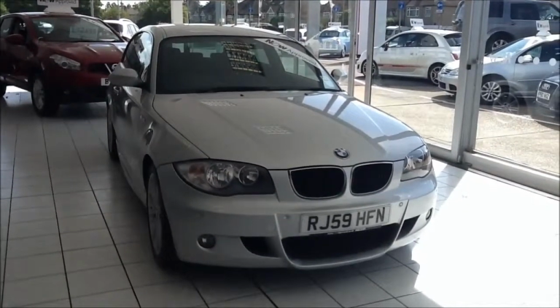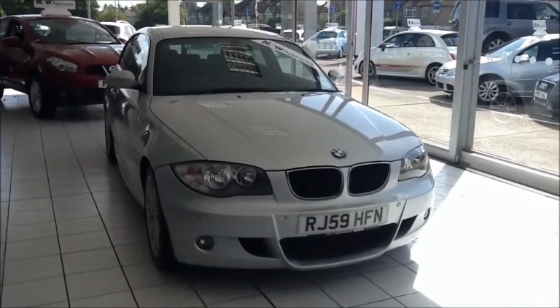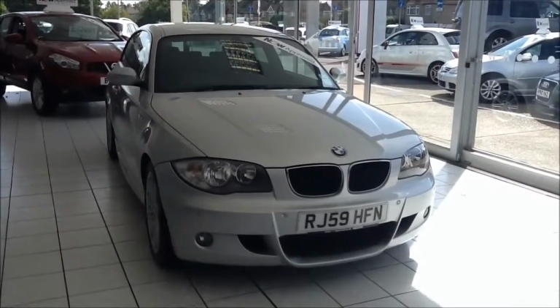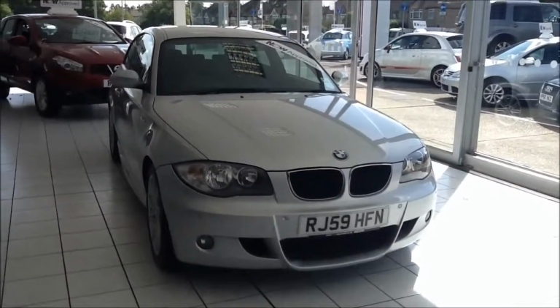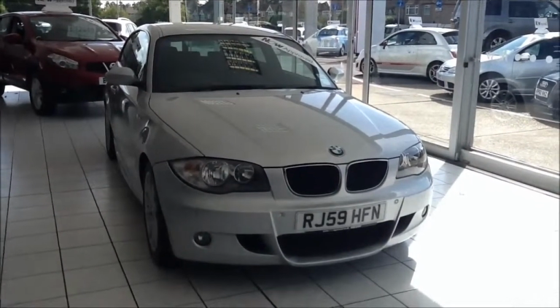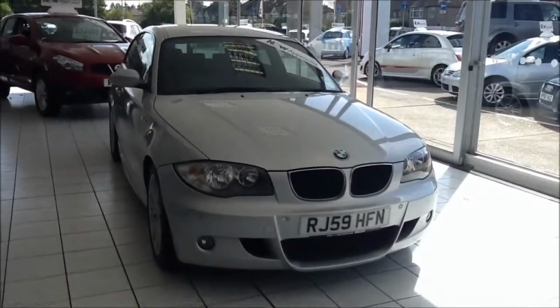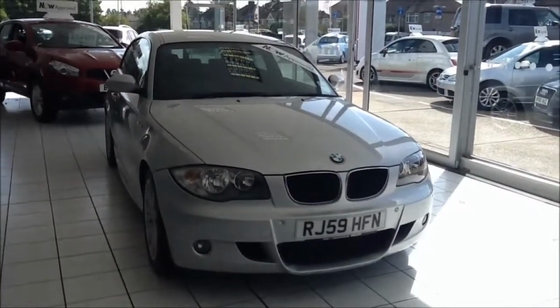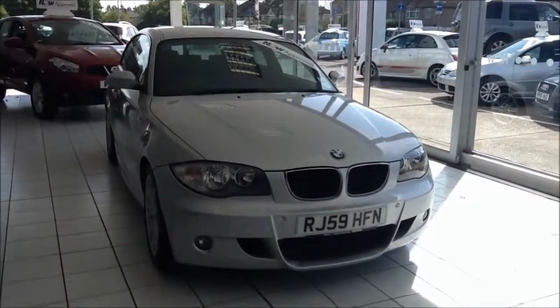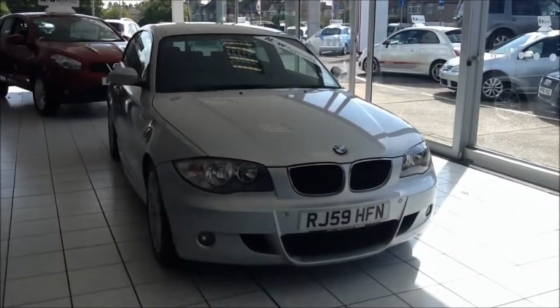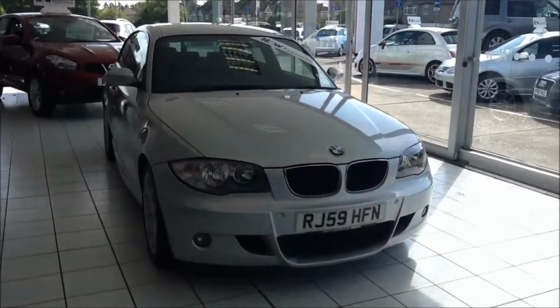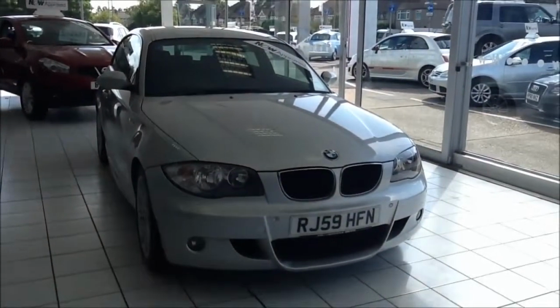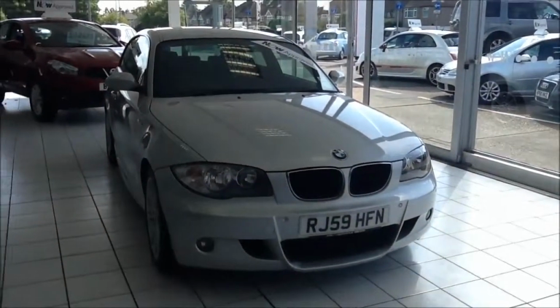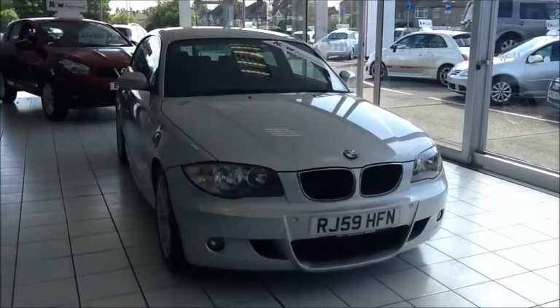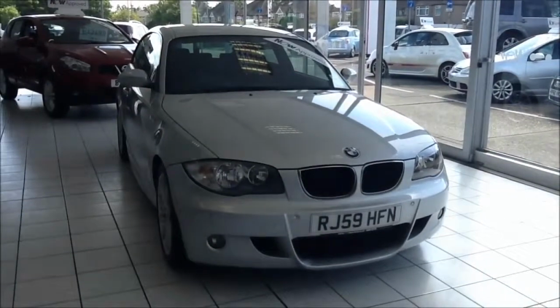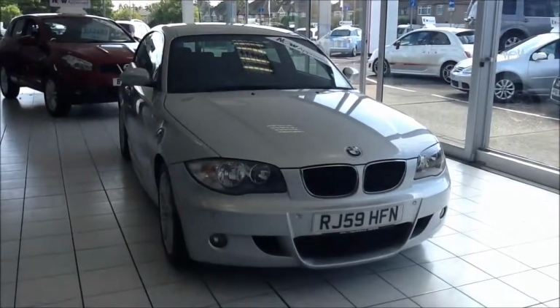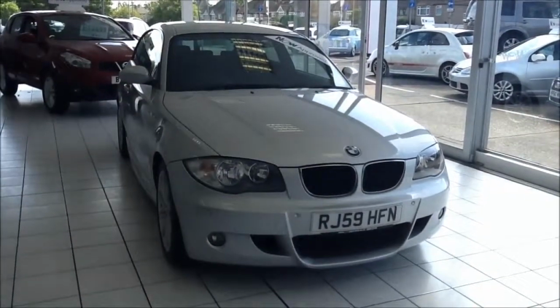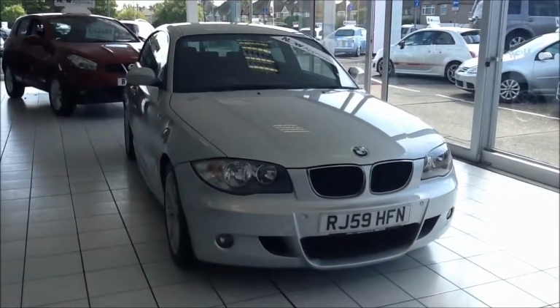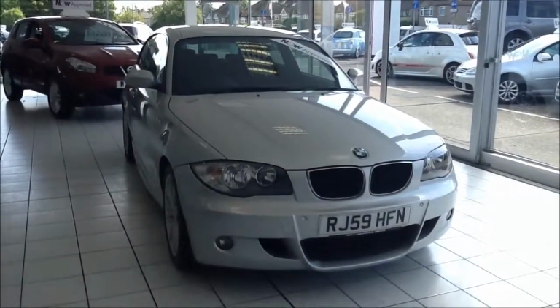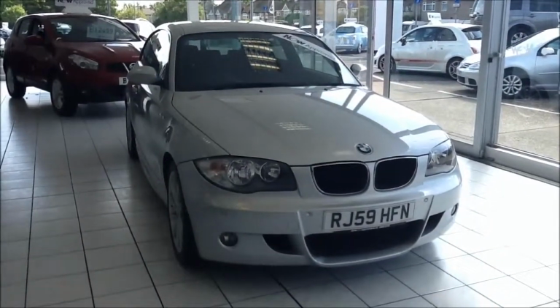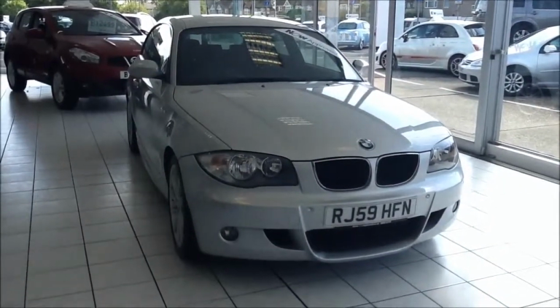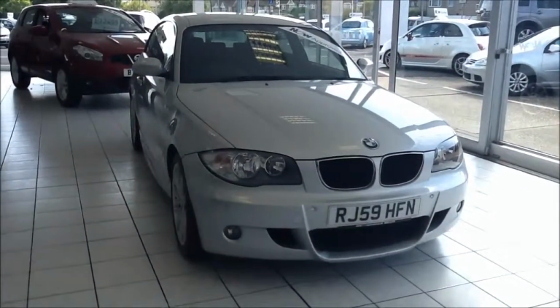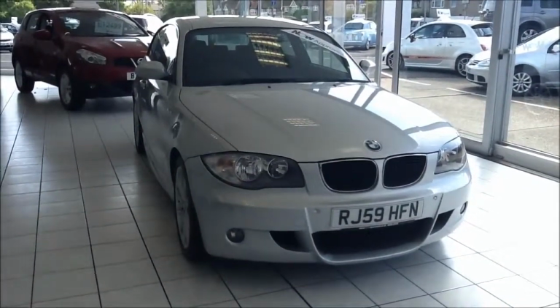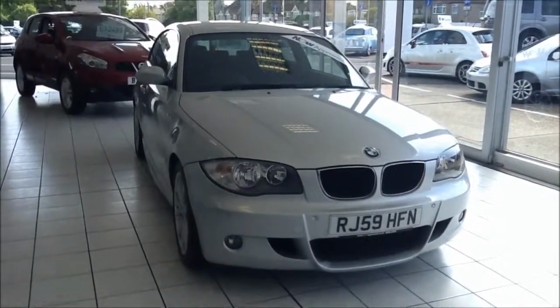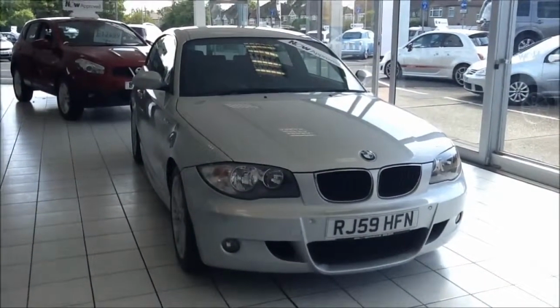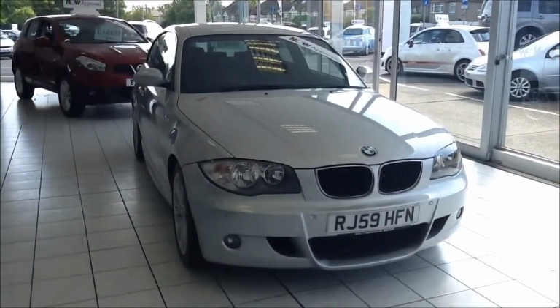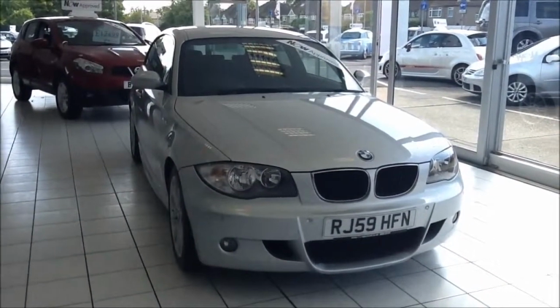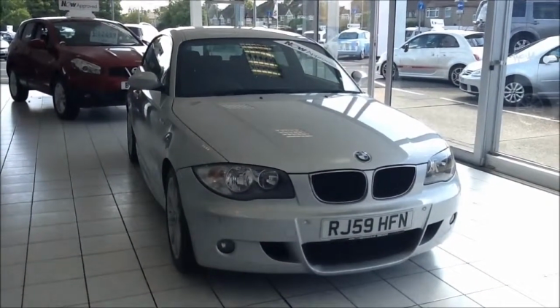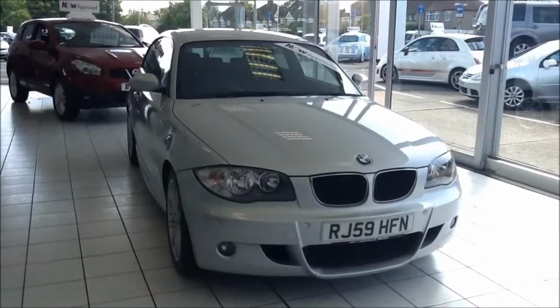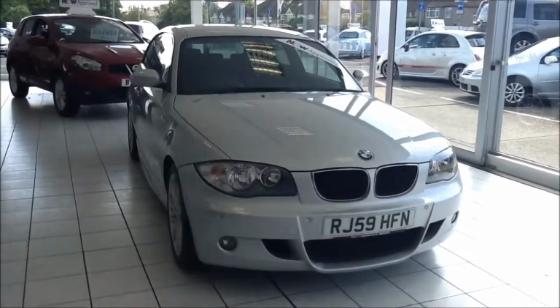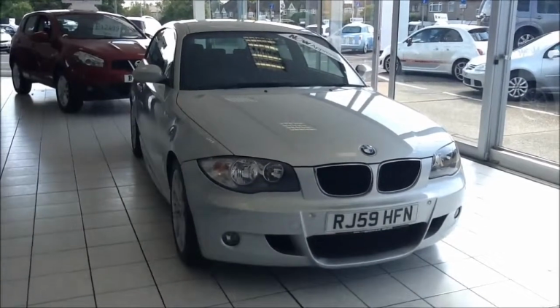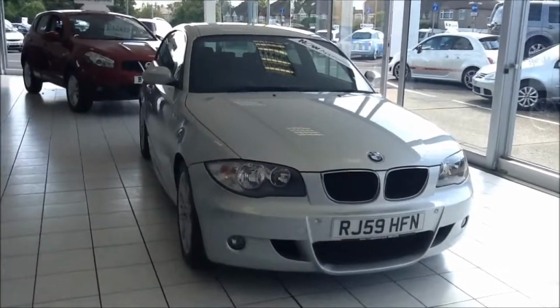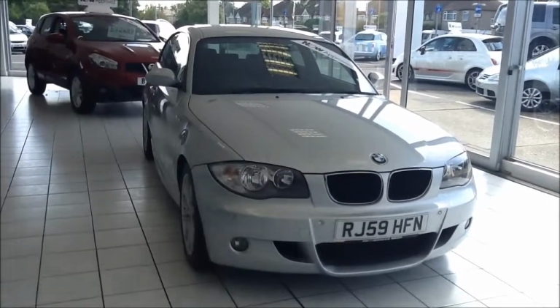This is a Now Approved vehicle which has been HPI checked and cleared. It also comes fully serviced and ready to go with a three-month comprehensive warranty. We also offer five-day free insurance and a minimum of nine months MOT.